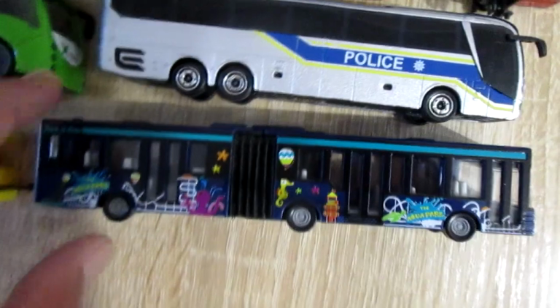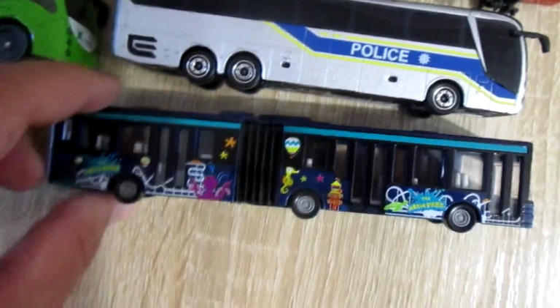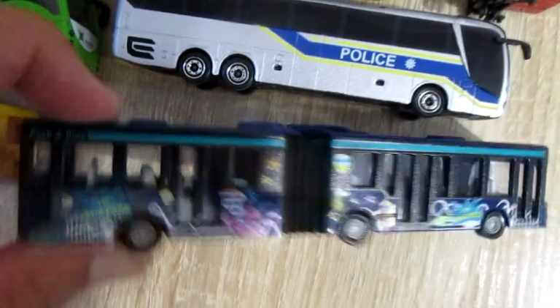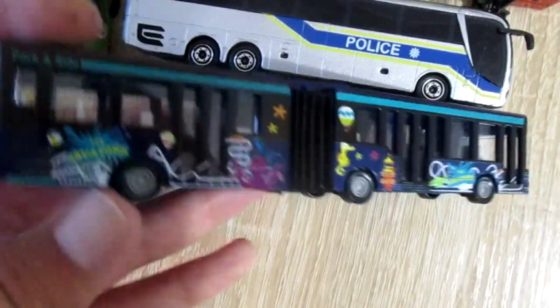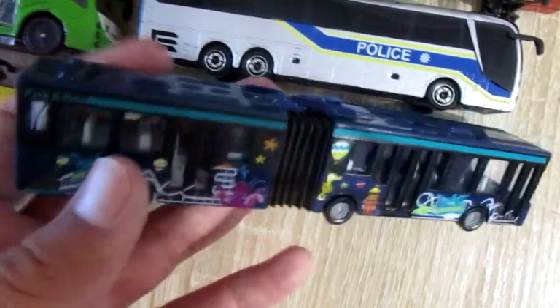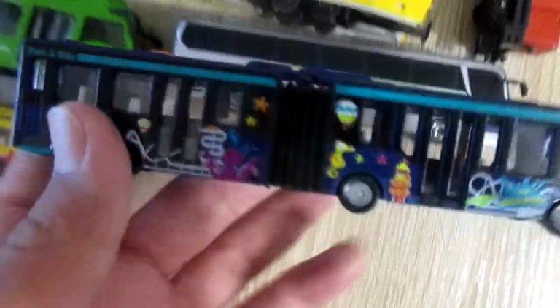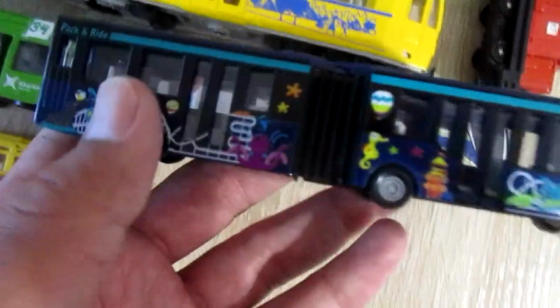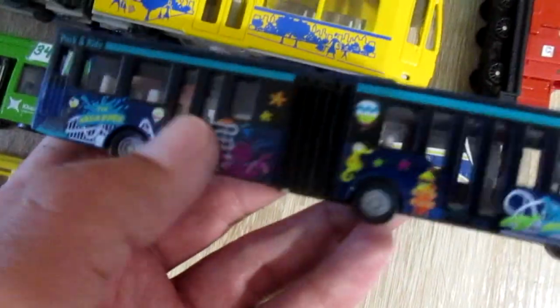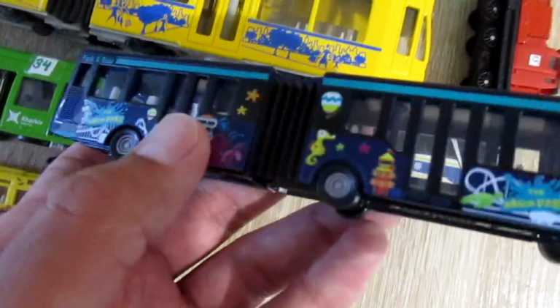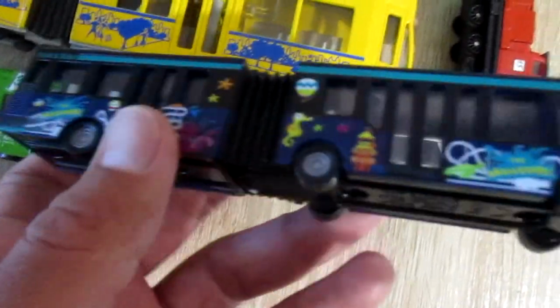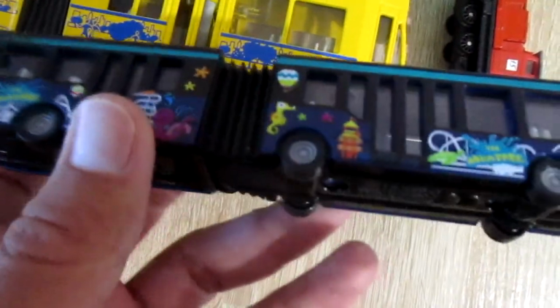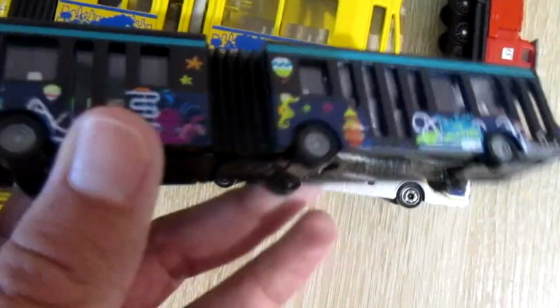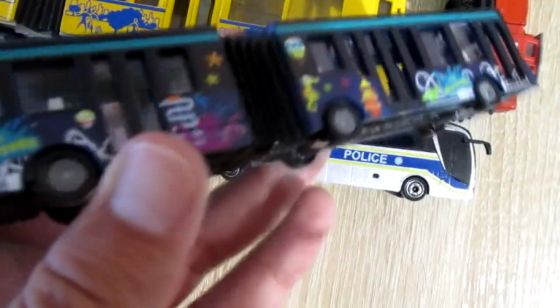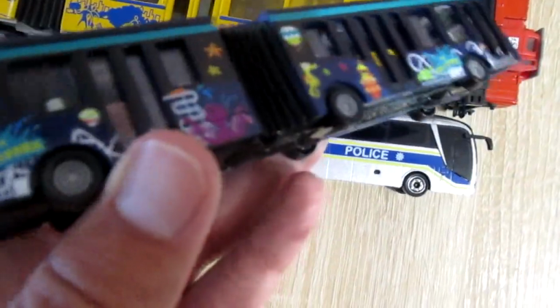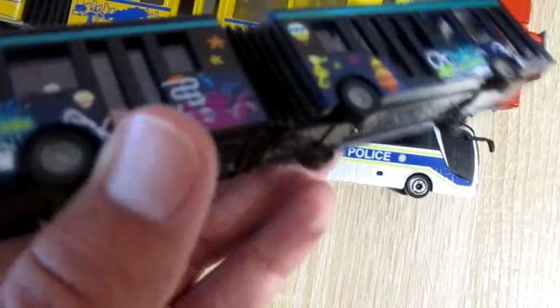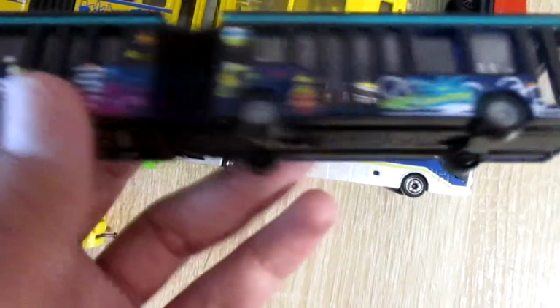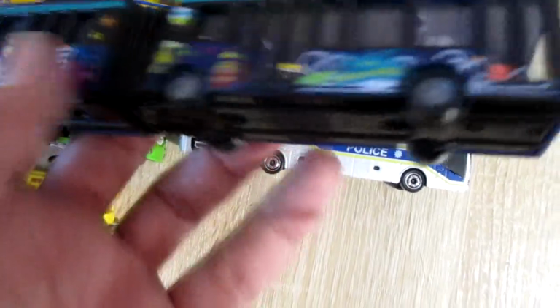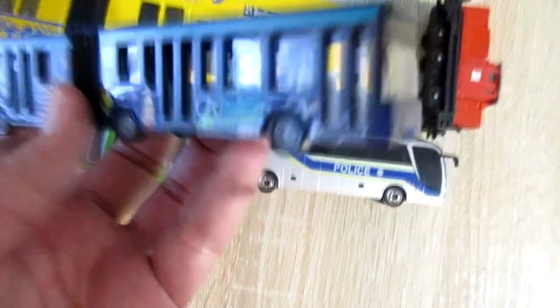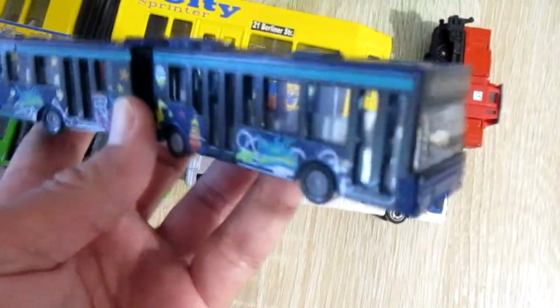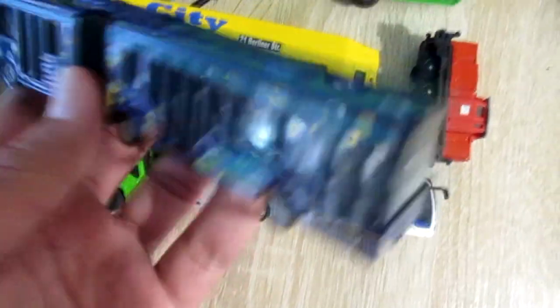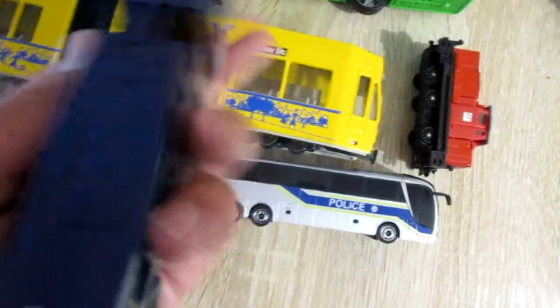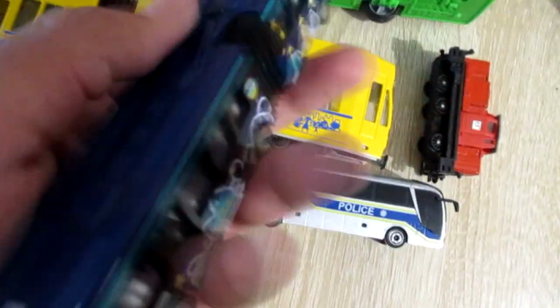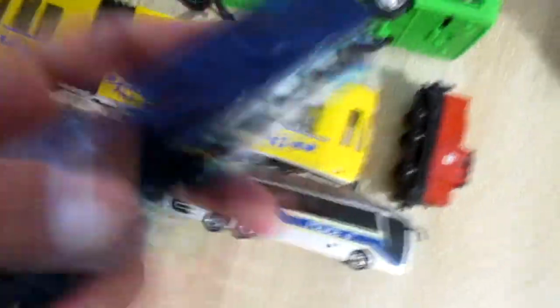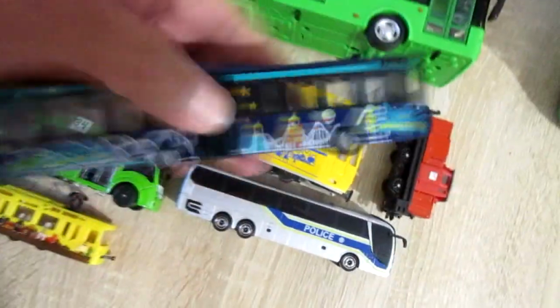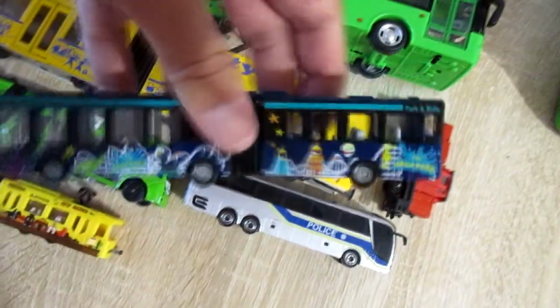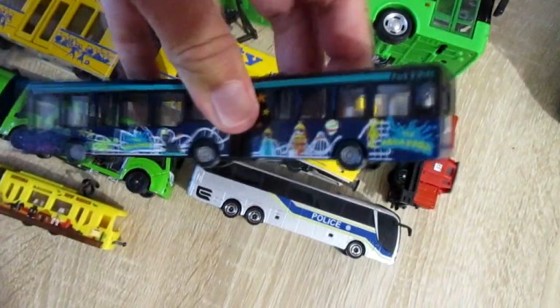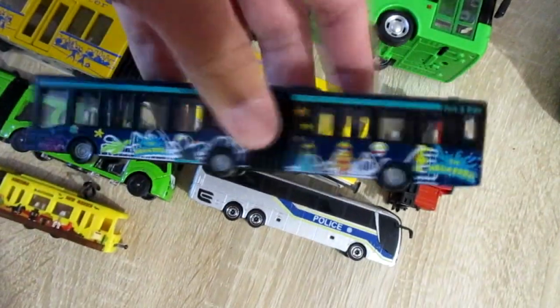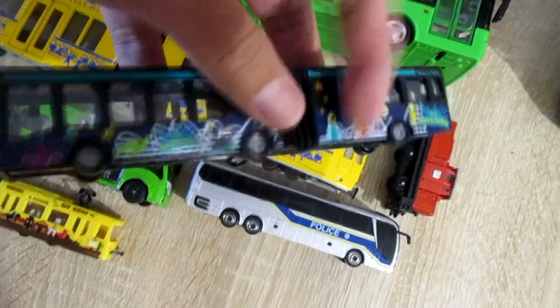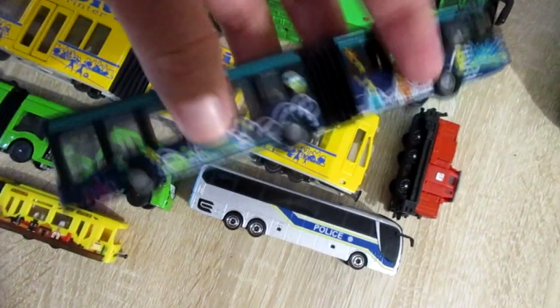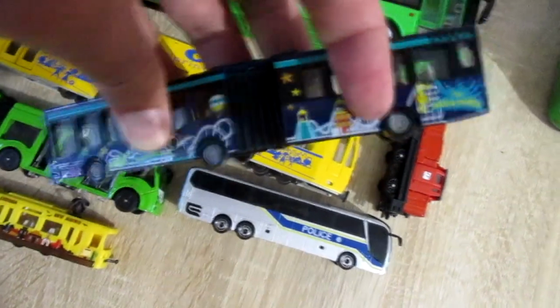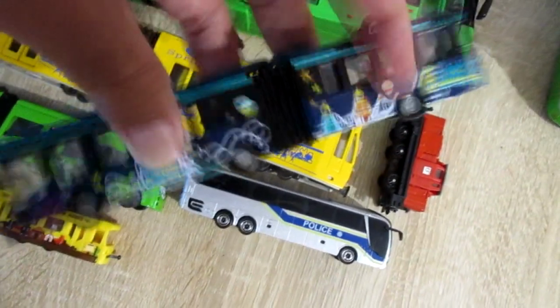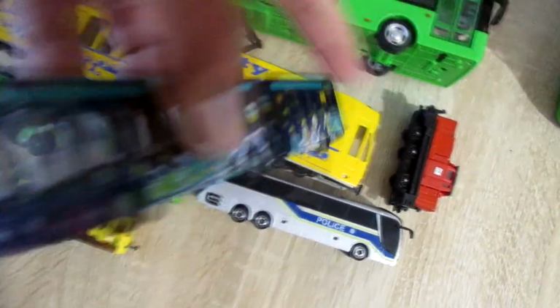This is Siku articulated bus. Its doors don't open too. Siku 1617.